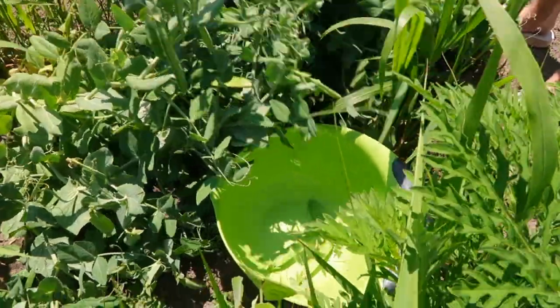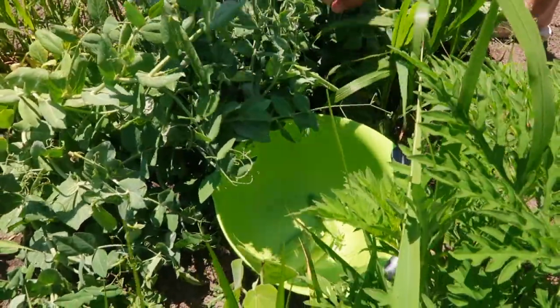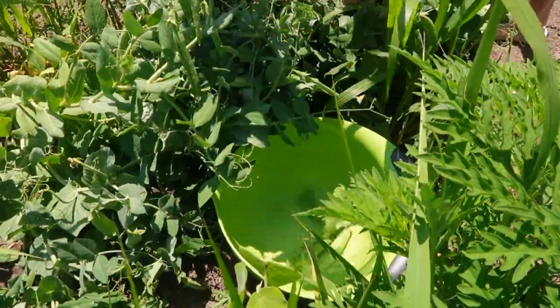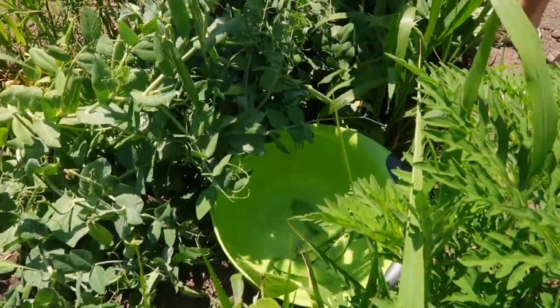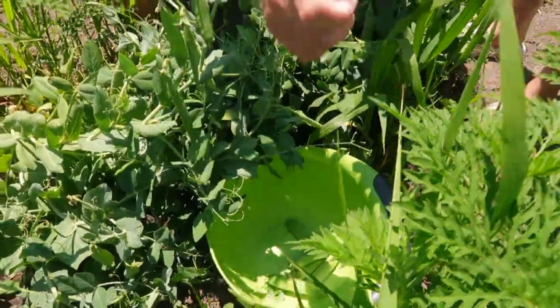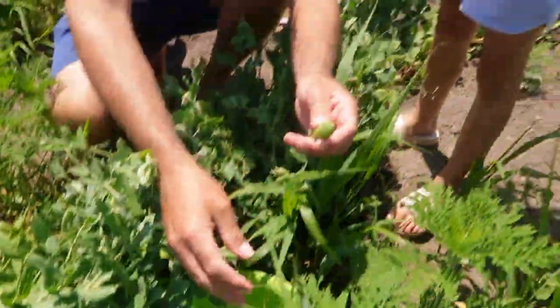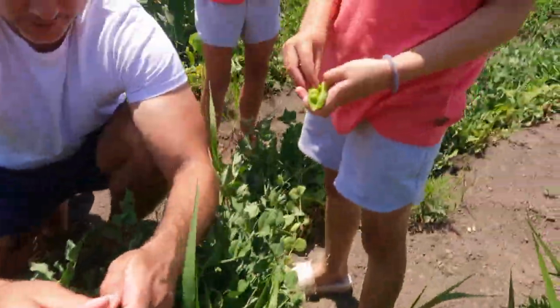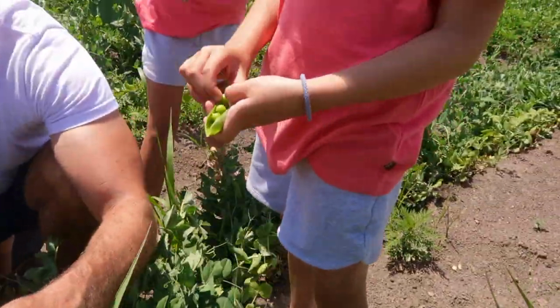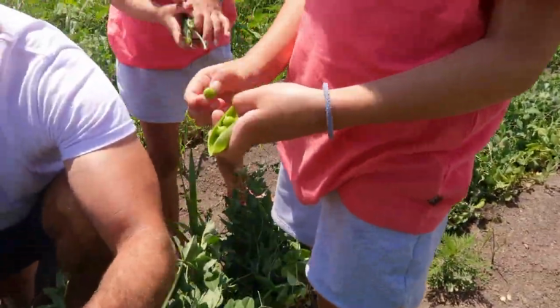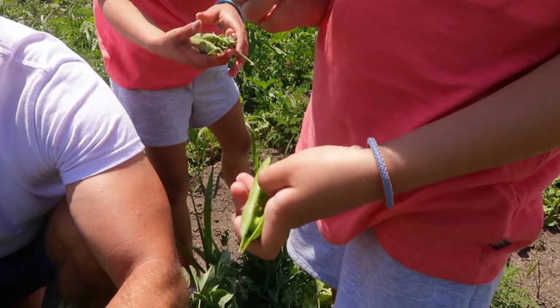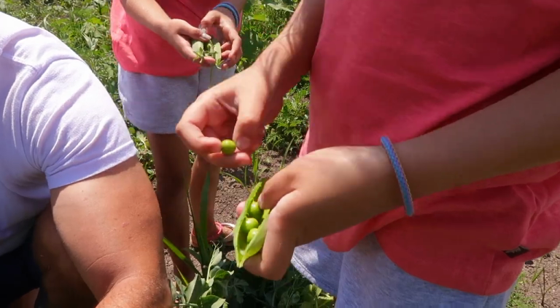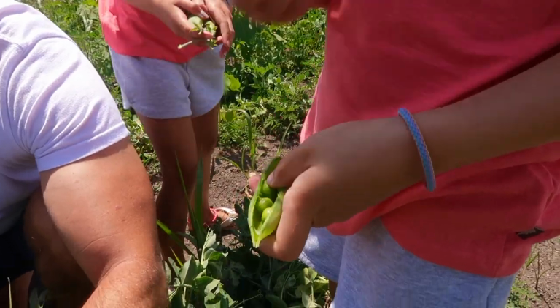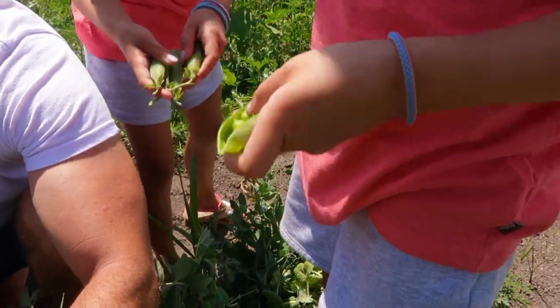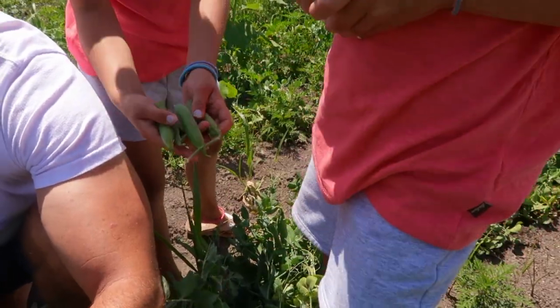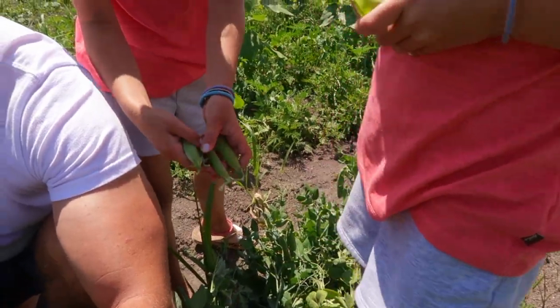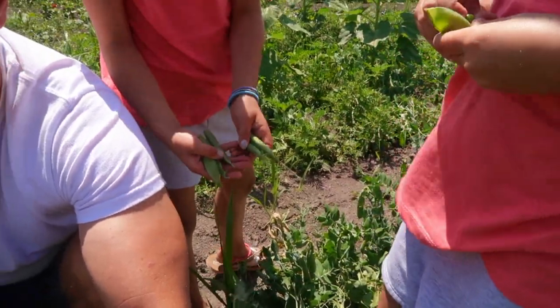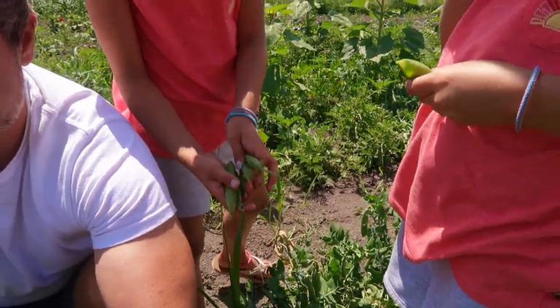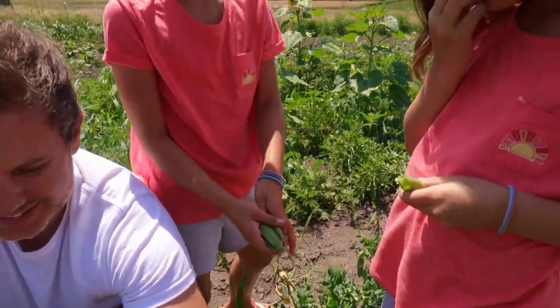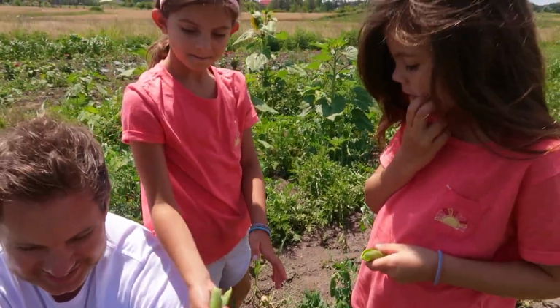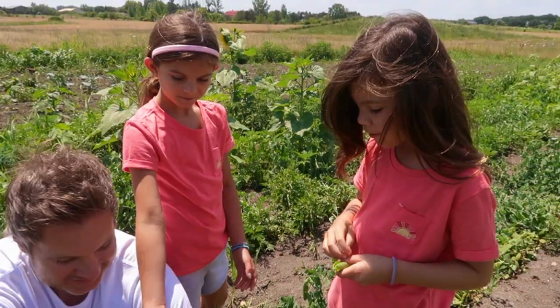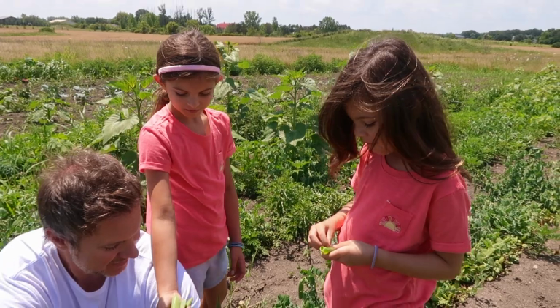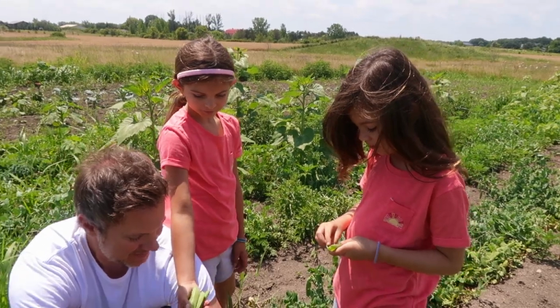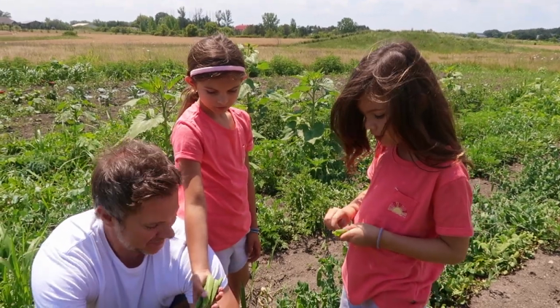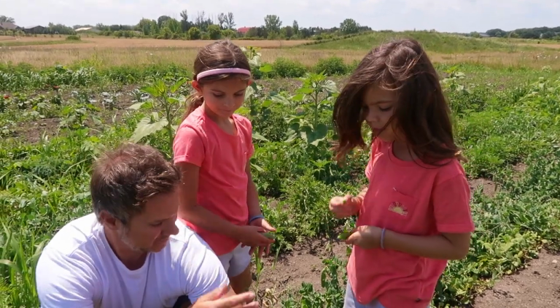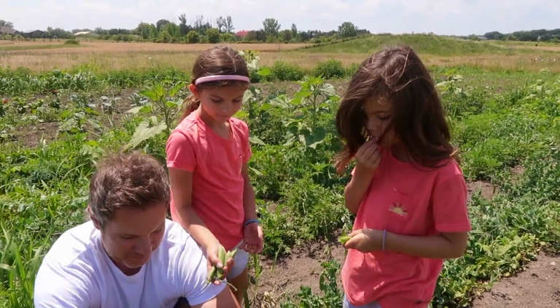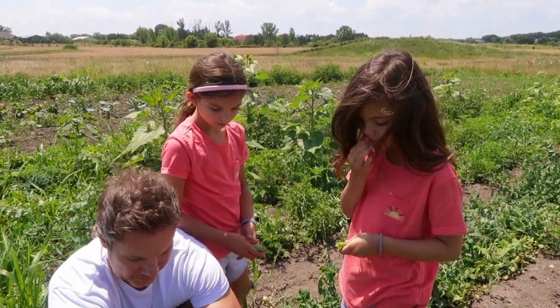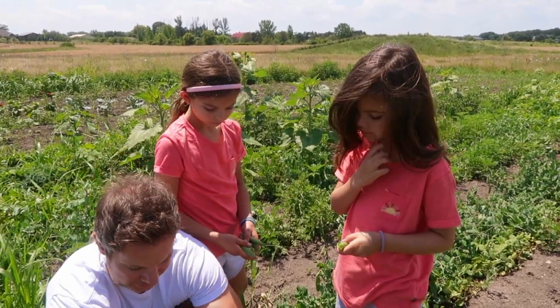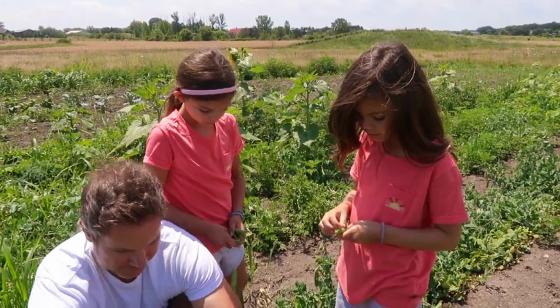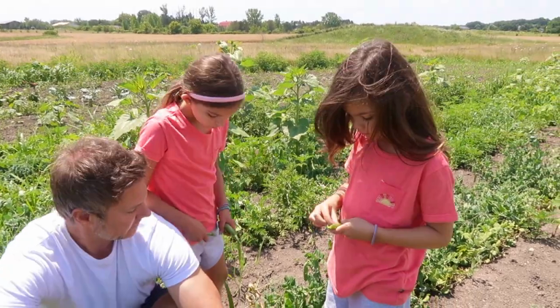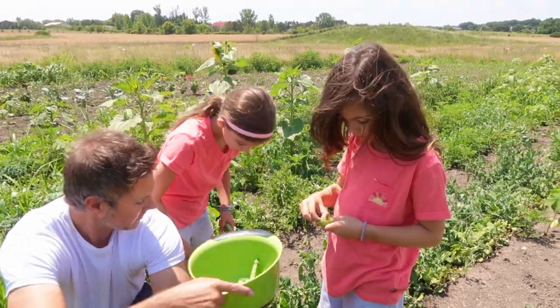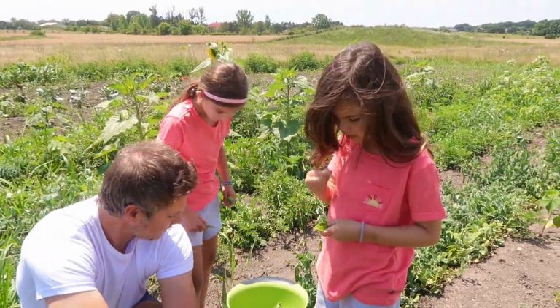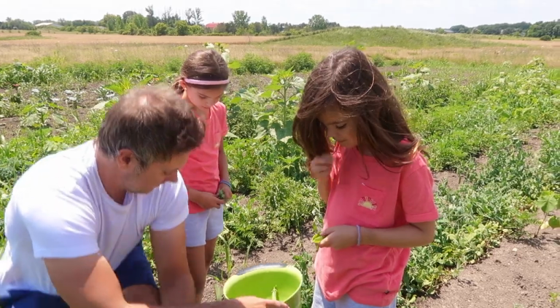Look at these ones - oh boy. Let me see, Sayla. Oh my goodness, look at these. Yeah, these are good ones. I'm so happy the kids love peas because I love peas, and I love growing tons of them.